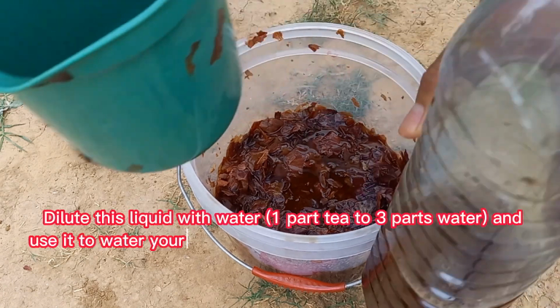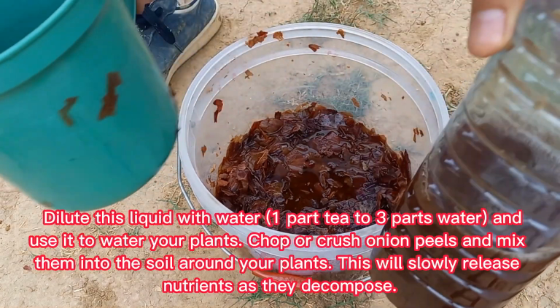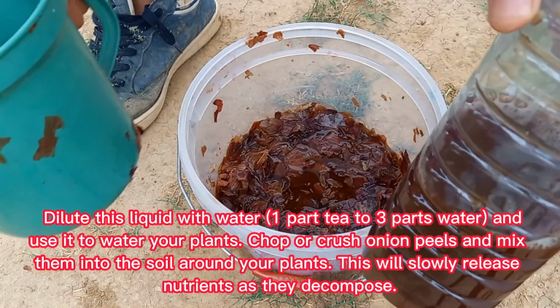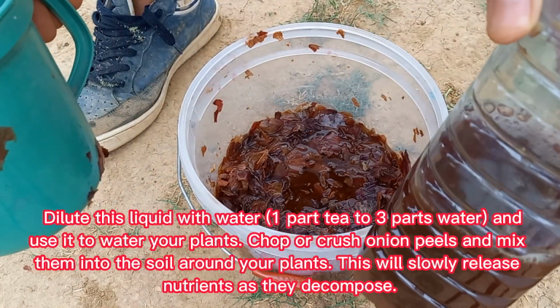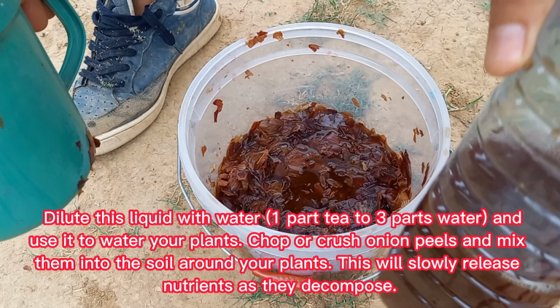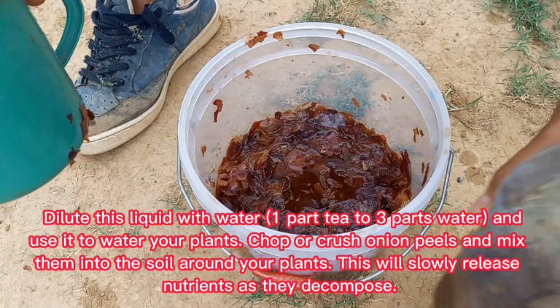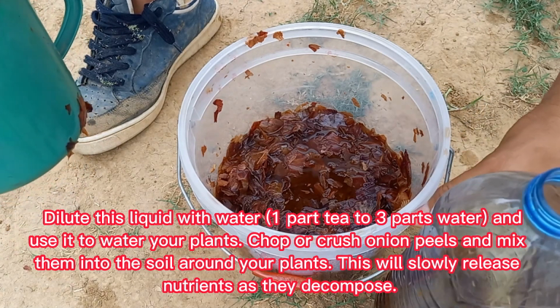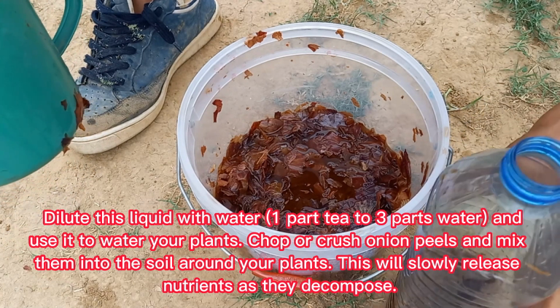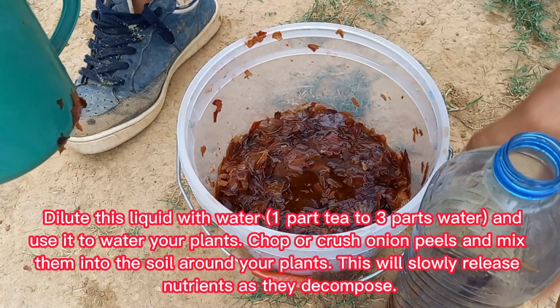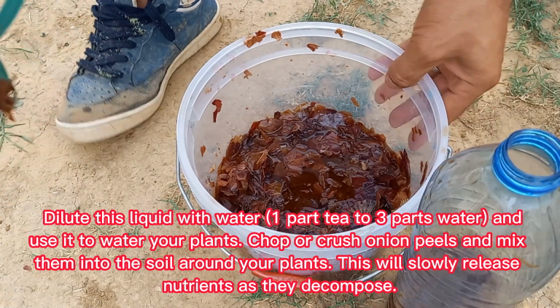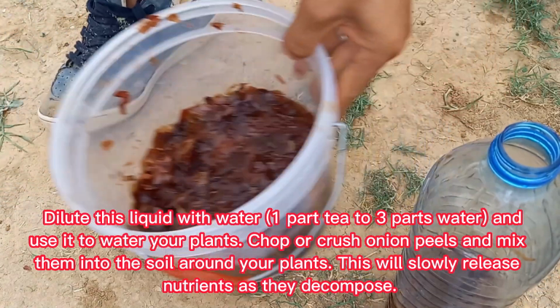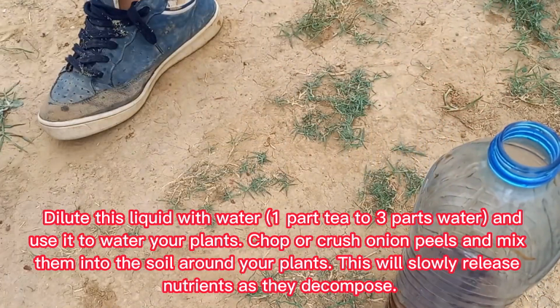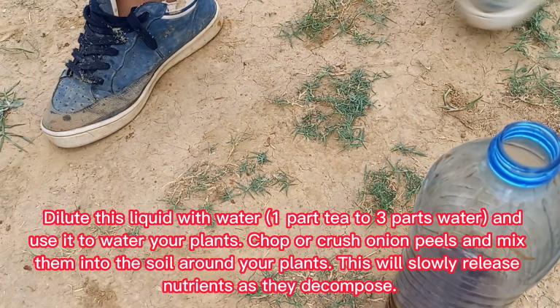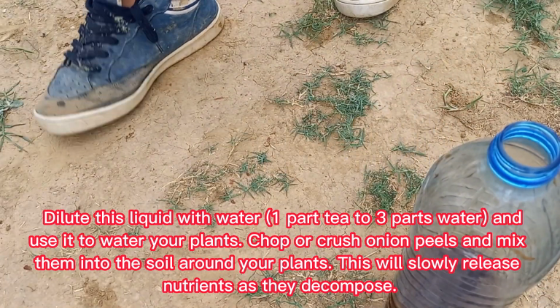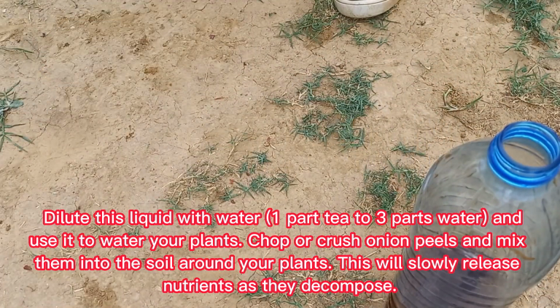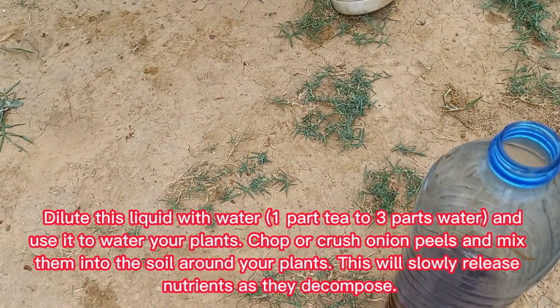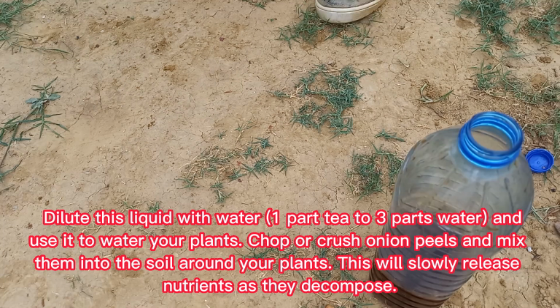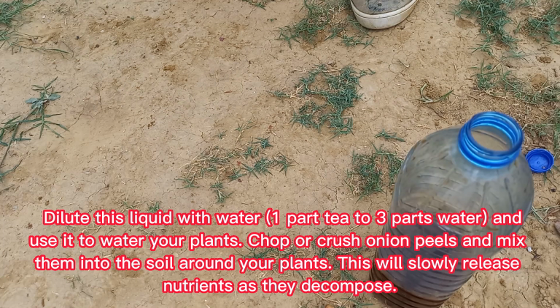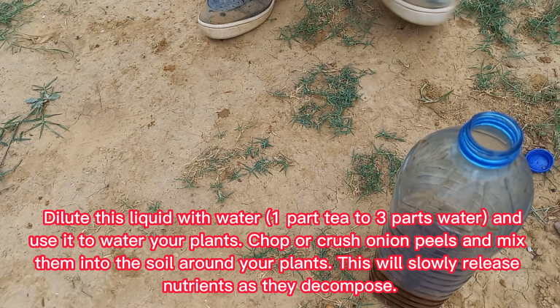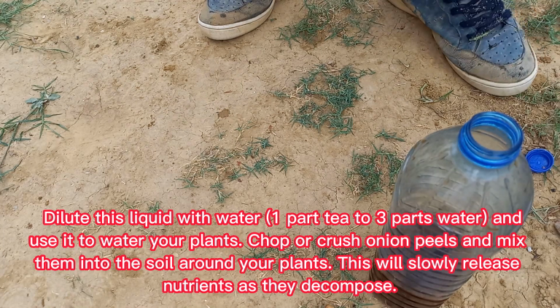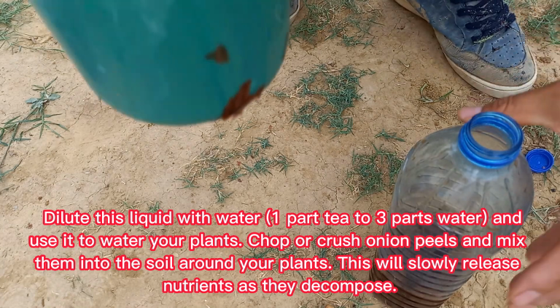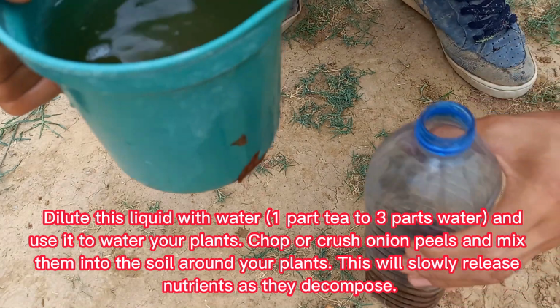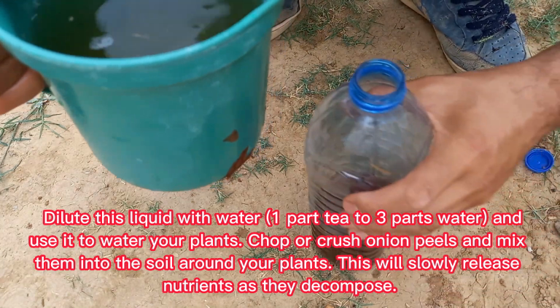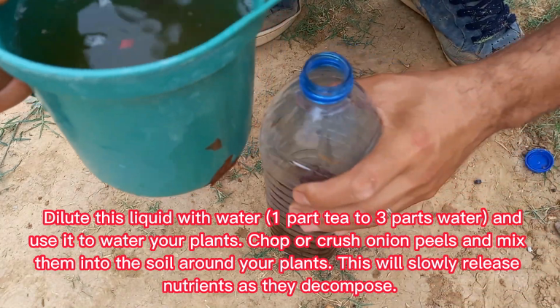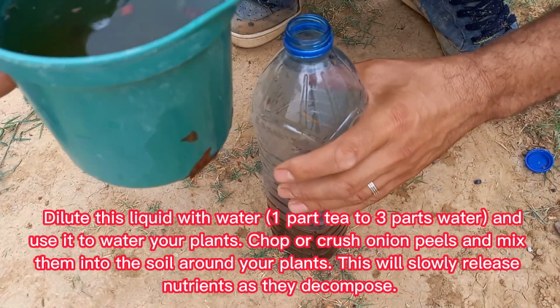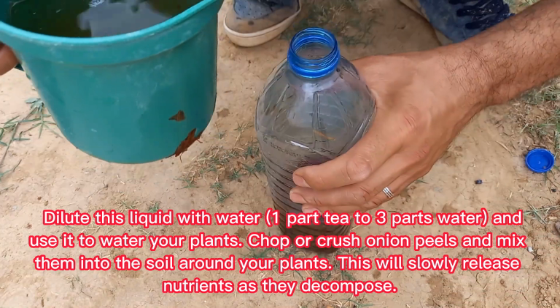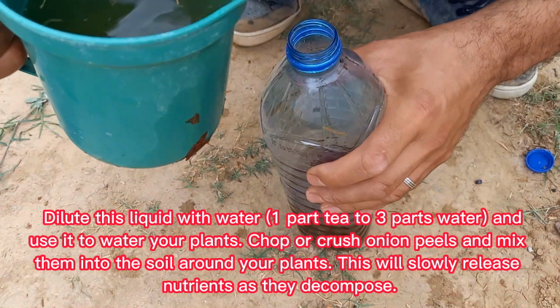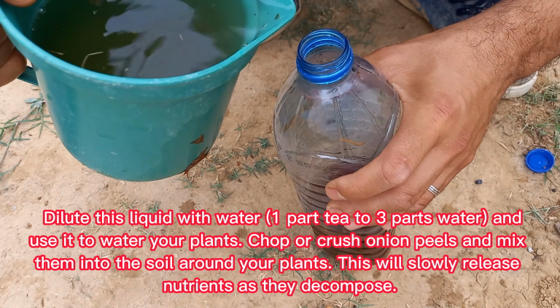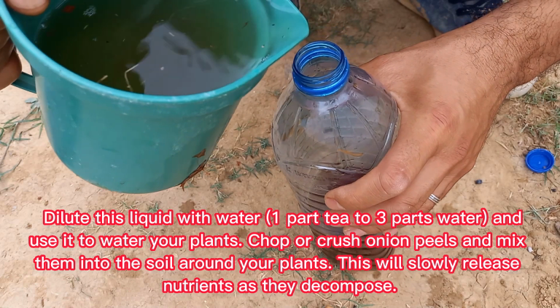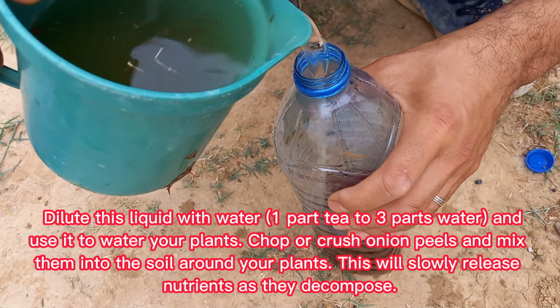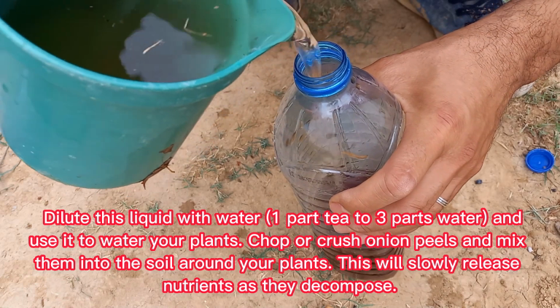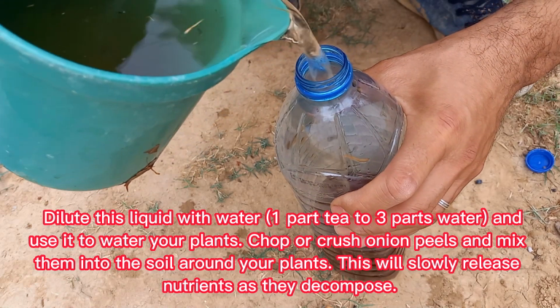Dilute the liquid with water — one part tea to three parts water — and use it to water your plants. You can also chop or crush onion peels and mix them into the soil around your plants; this will slowly release nutrients as they decompose.